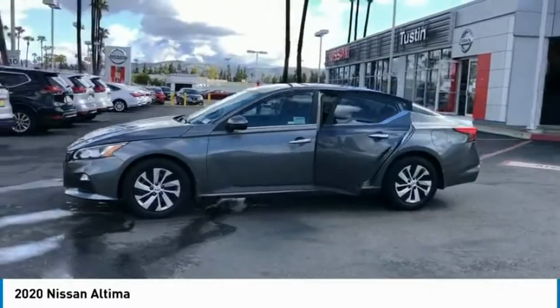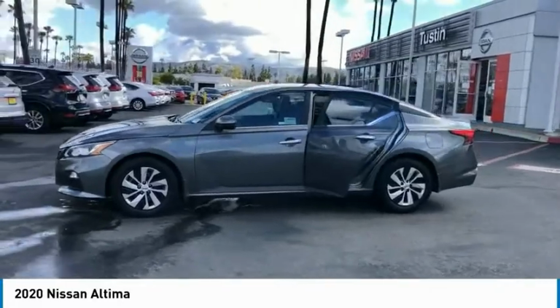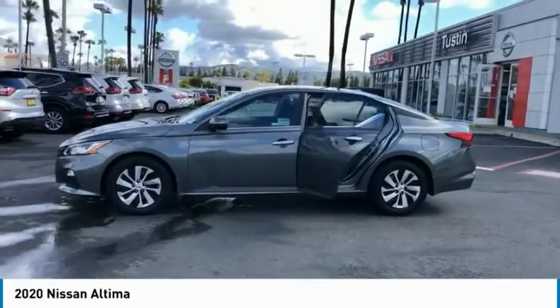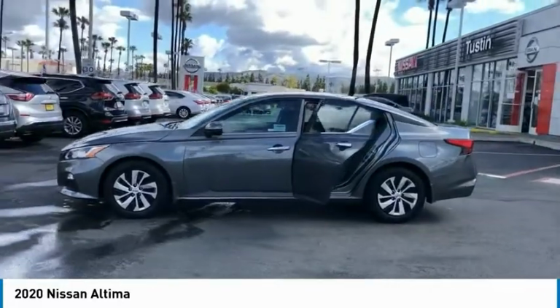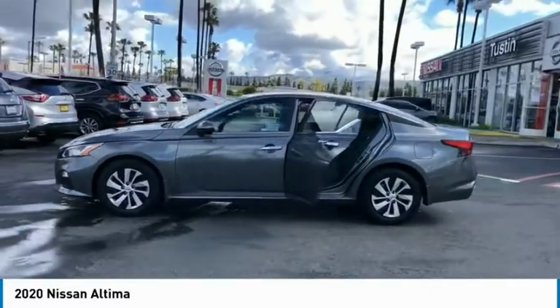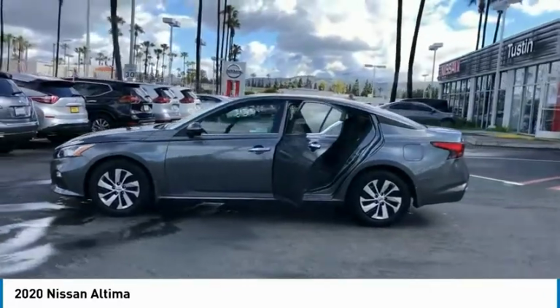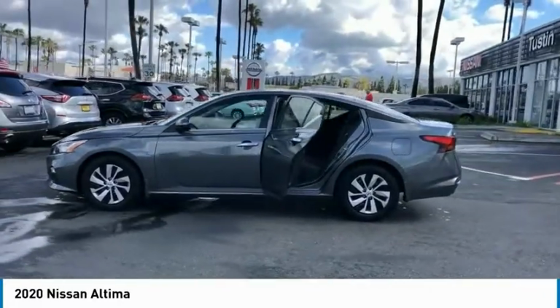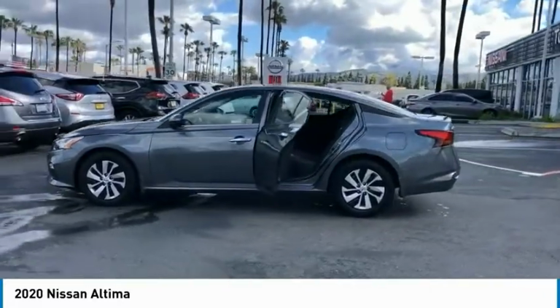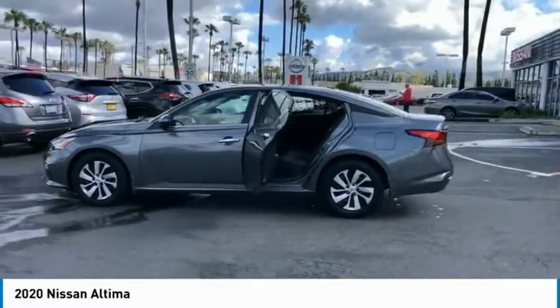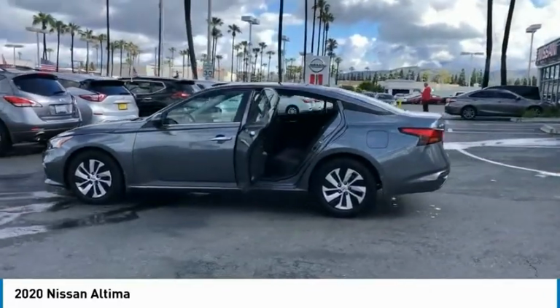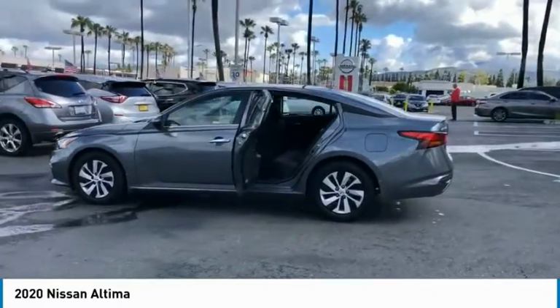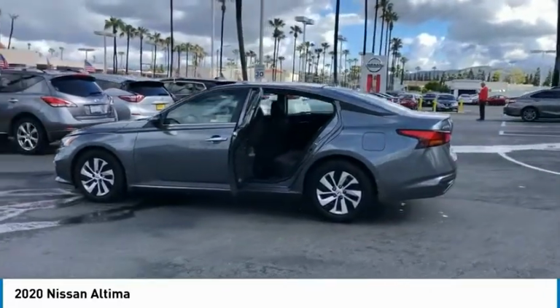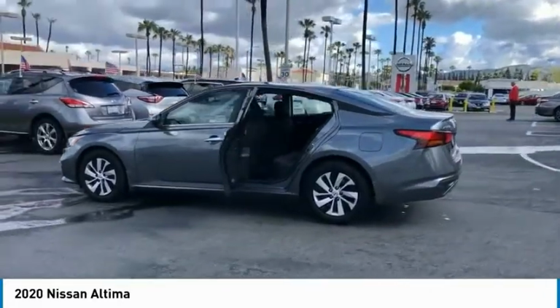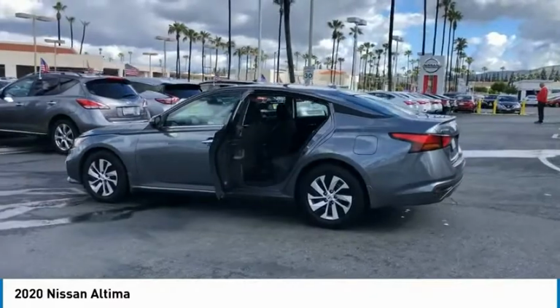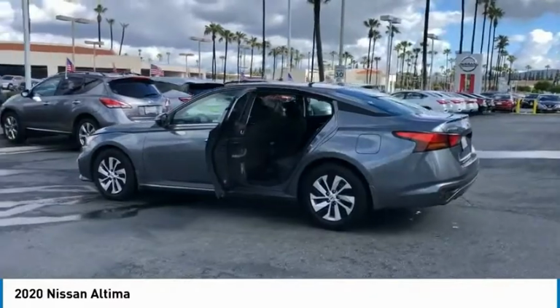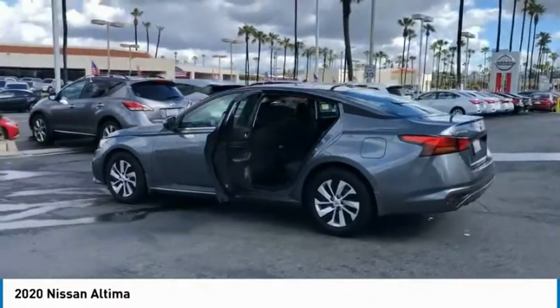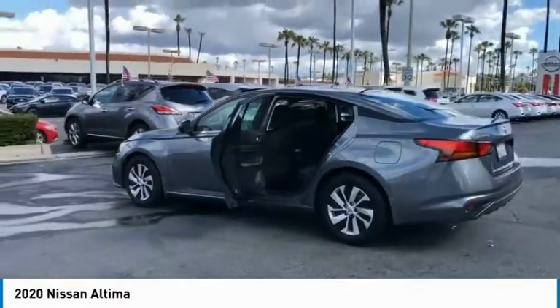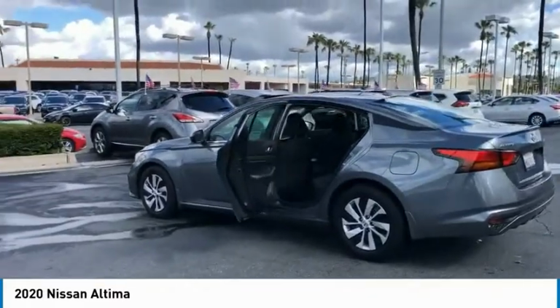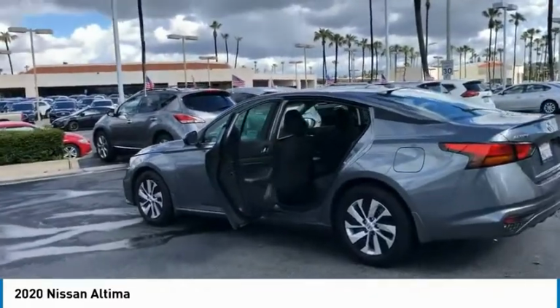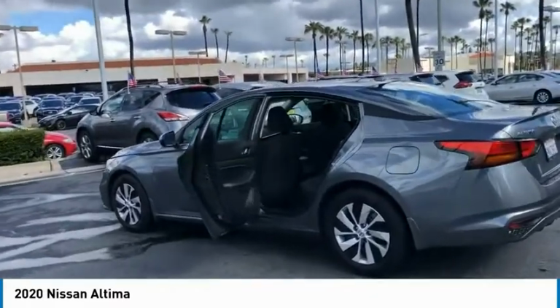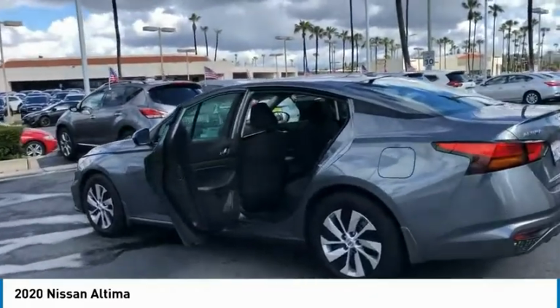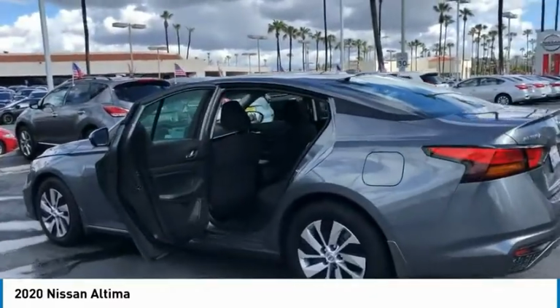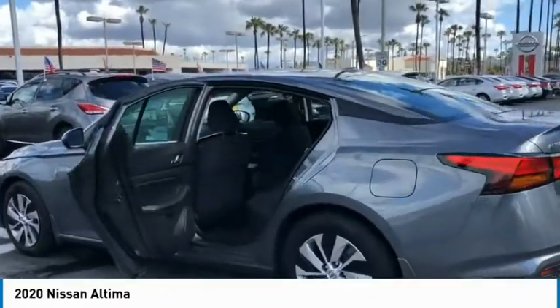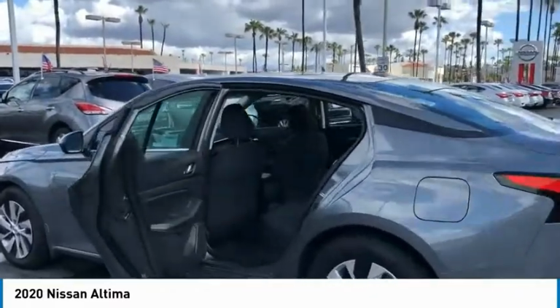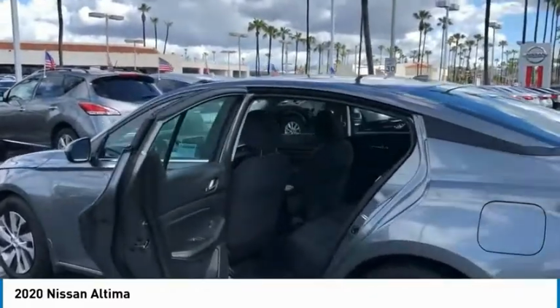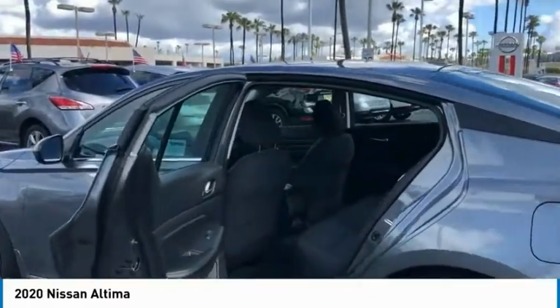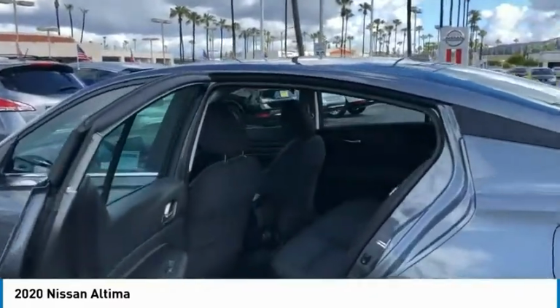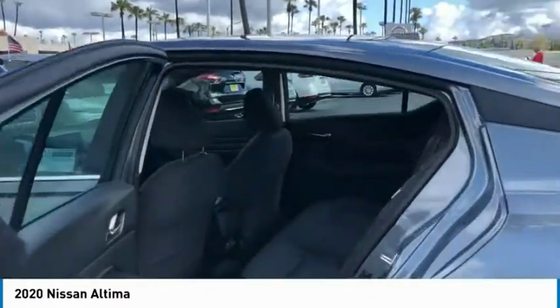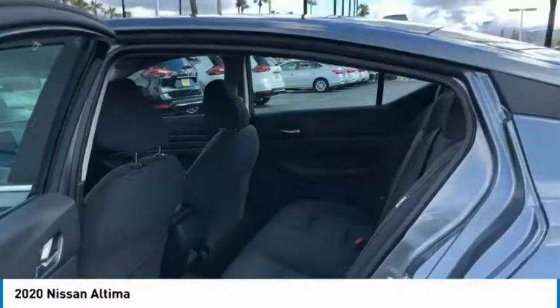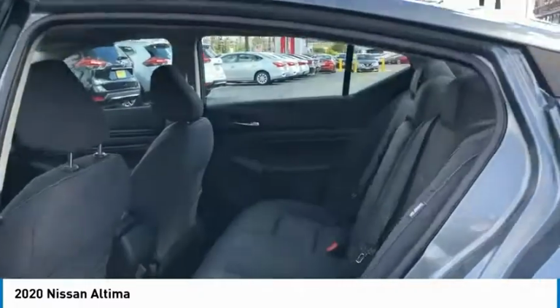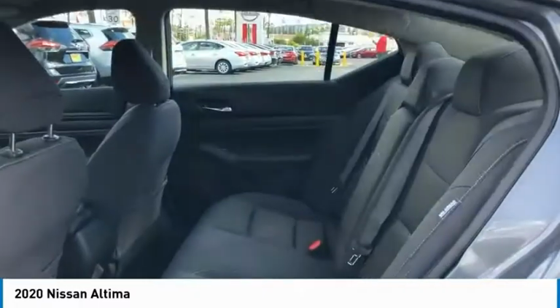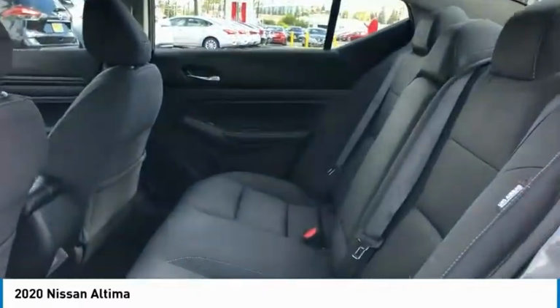Combine that with a powerful engine, six standard airbags, and over 5,000 quality and performance tests, and you'll see the Nissan Ultima is made to drive and built to last.